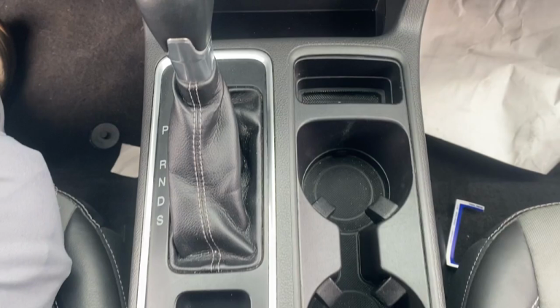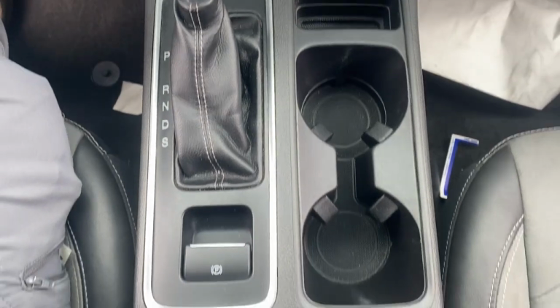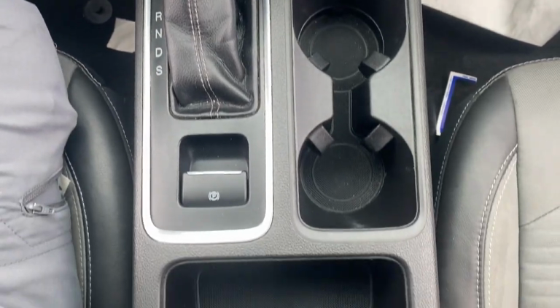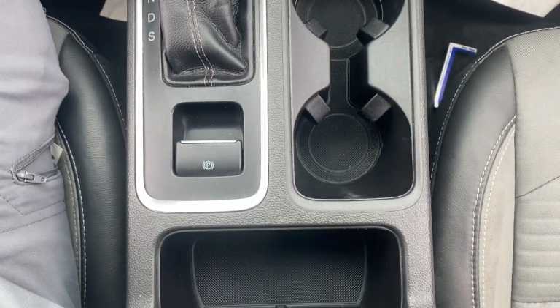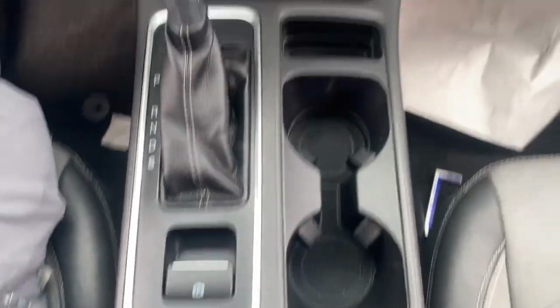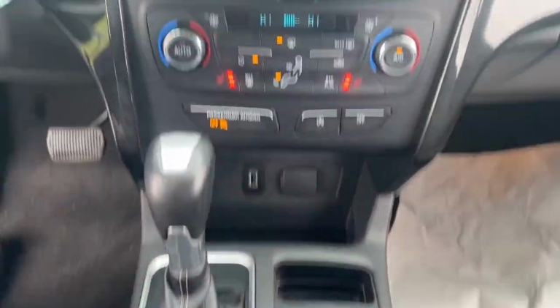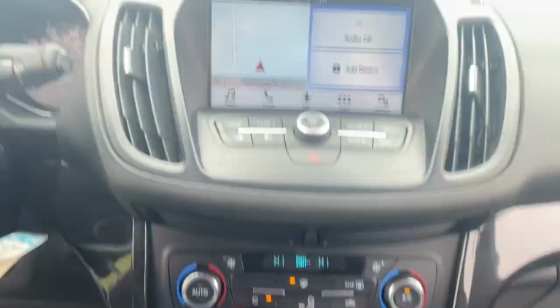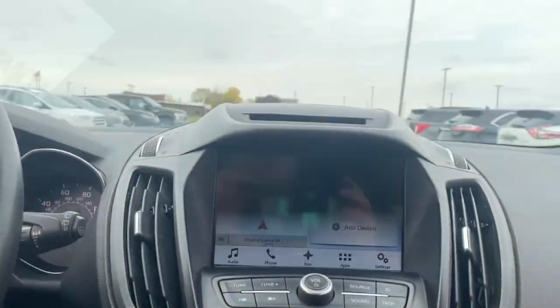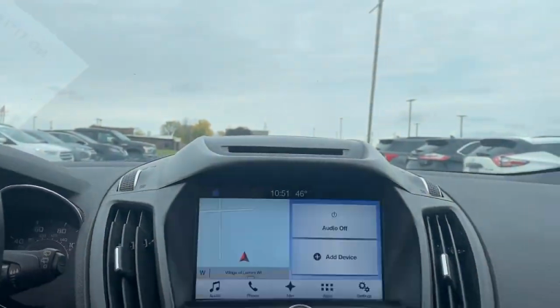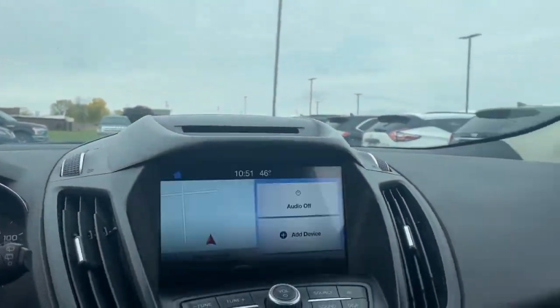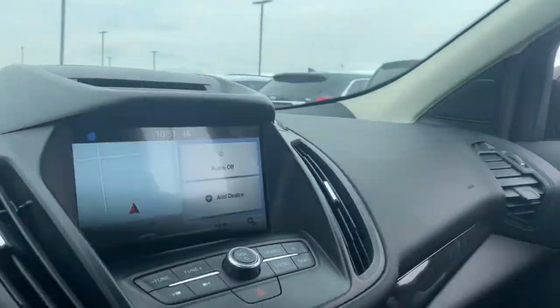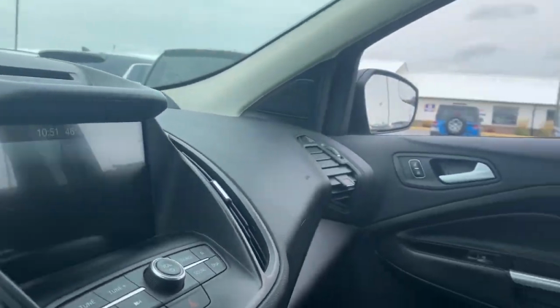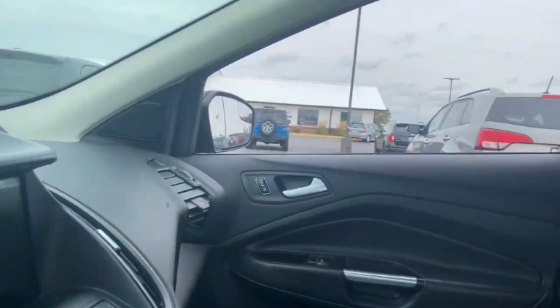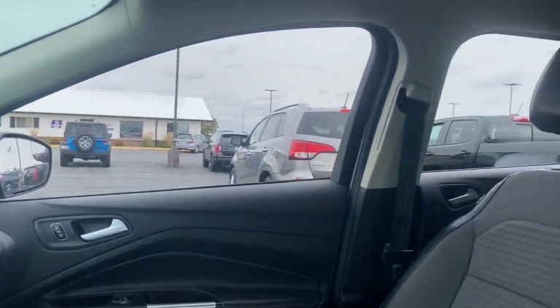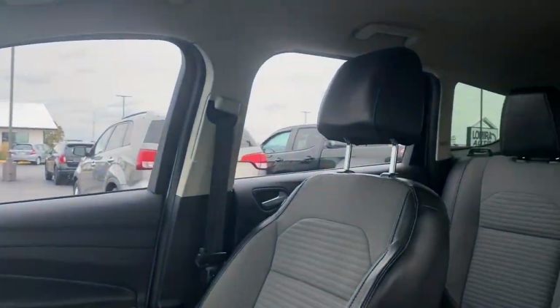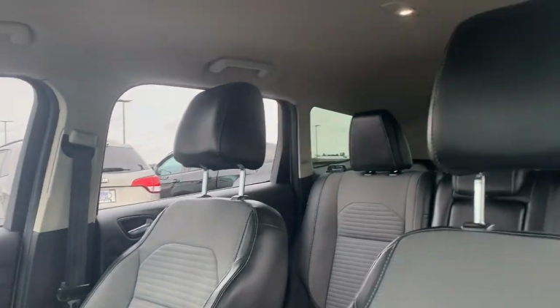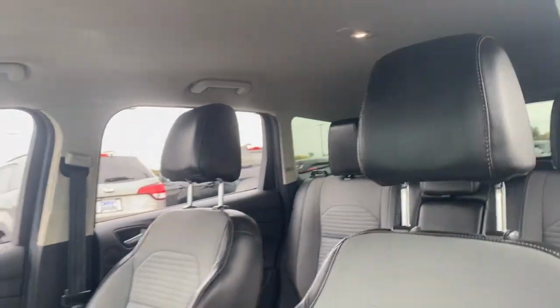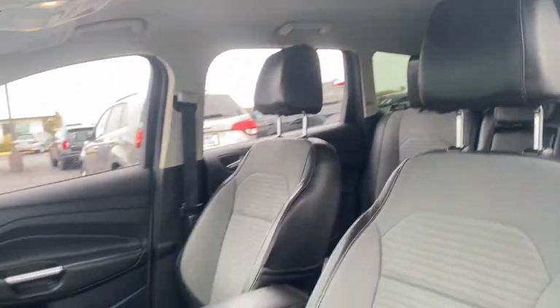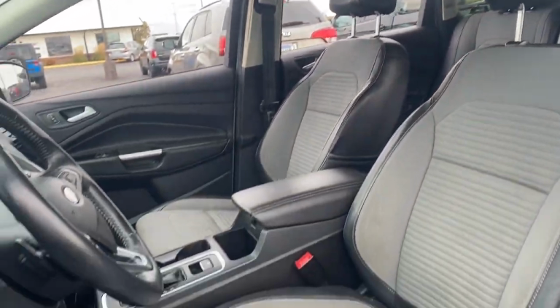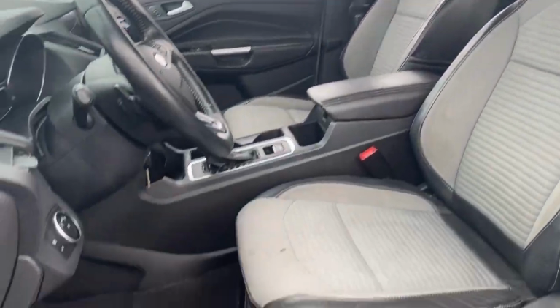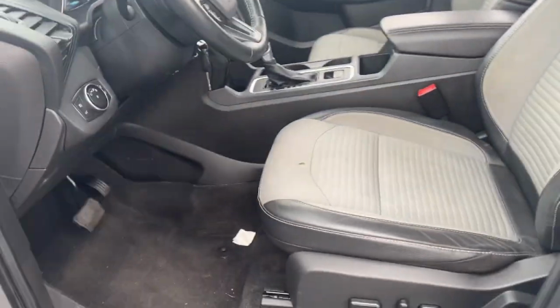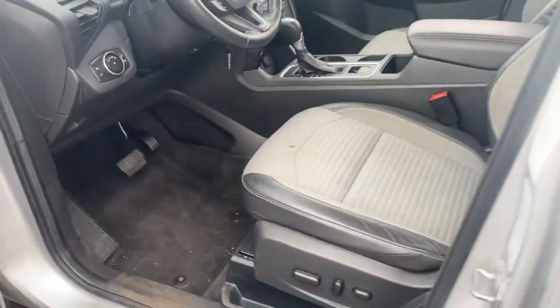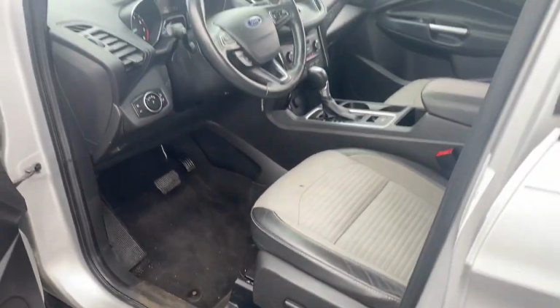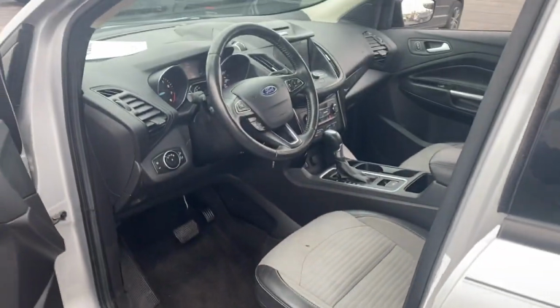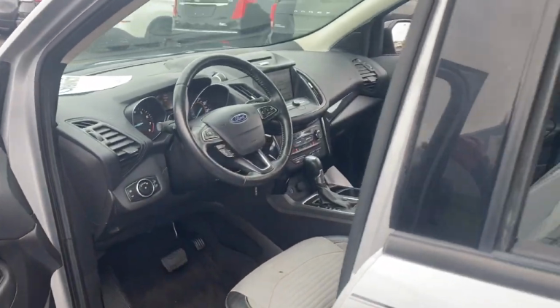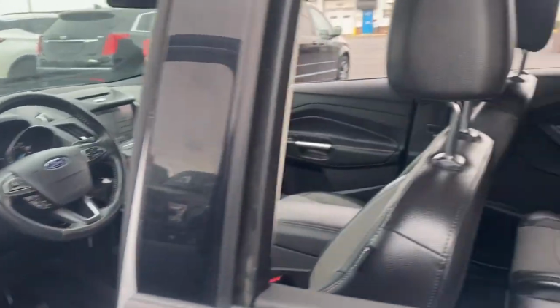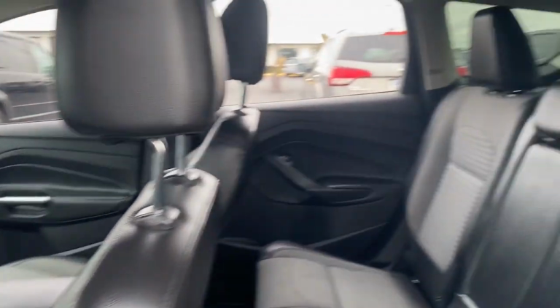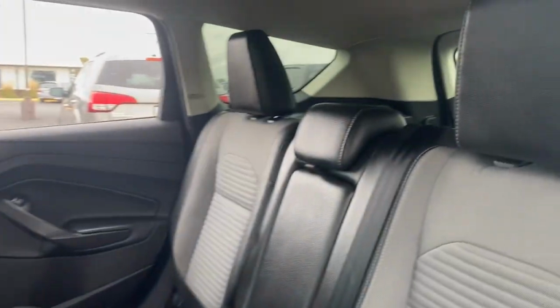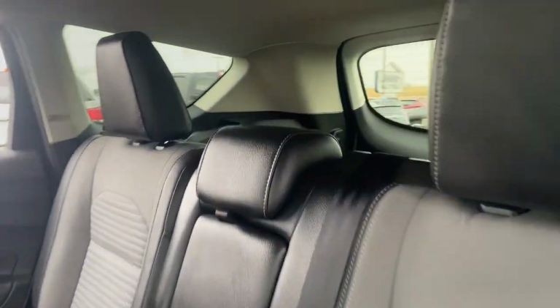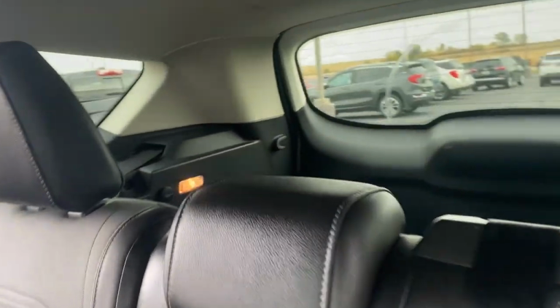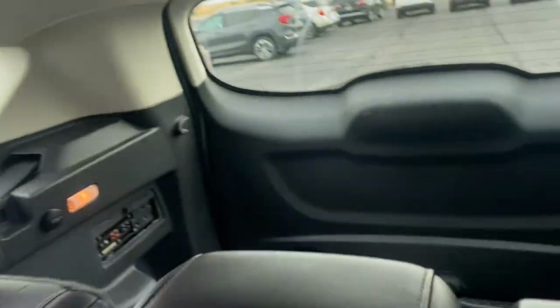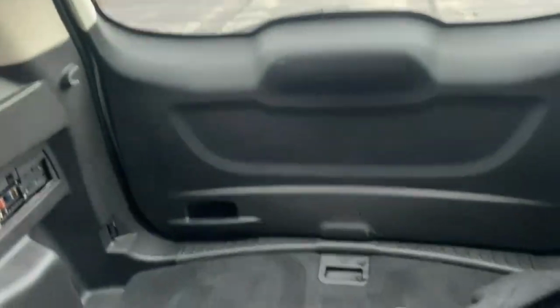Take the stress antidote — get into this comfortable, capable Escape, relax and enjoy the journey. Come in for a fun and easy test drive. Our team will make it the best part of your day.